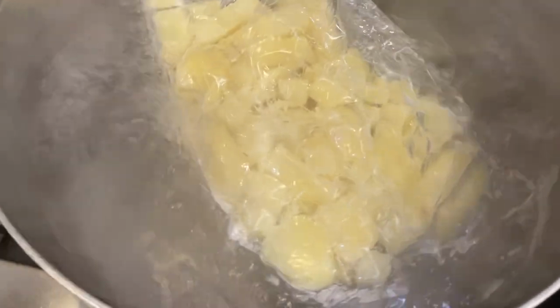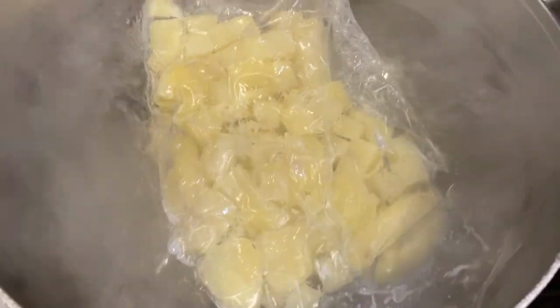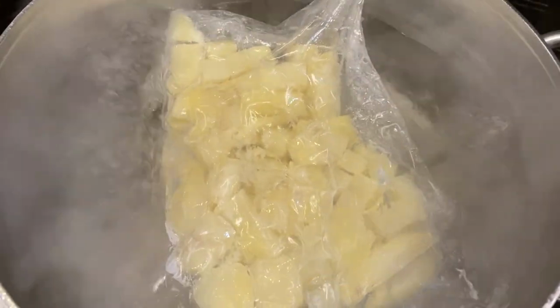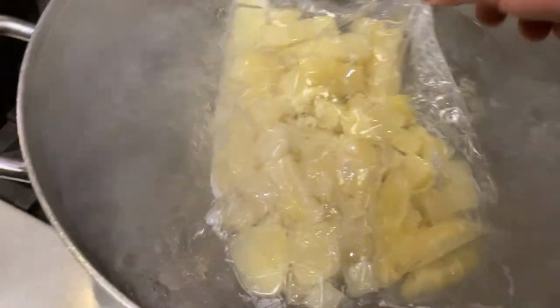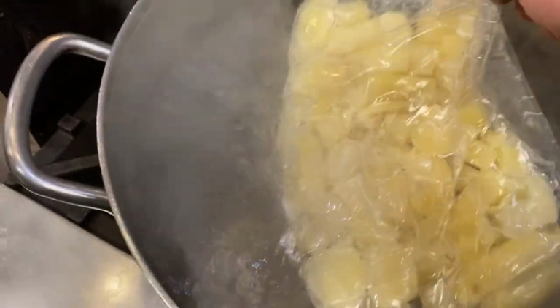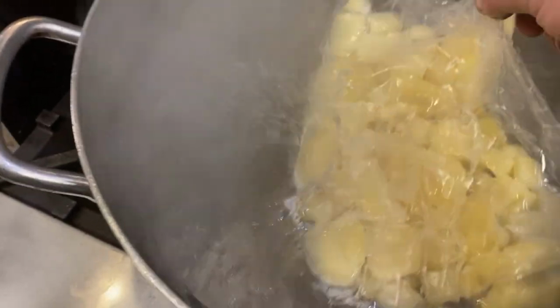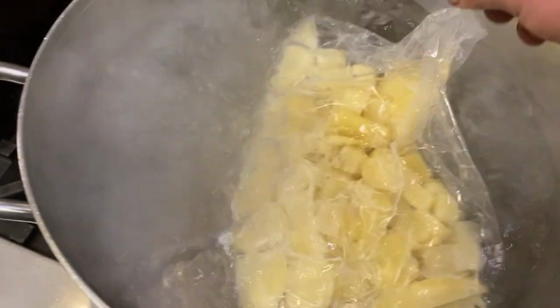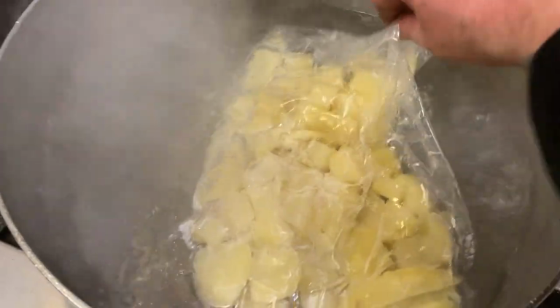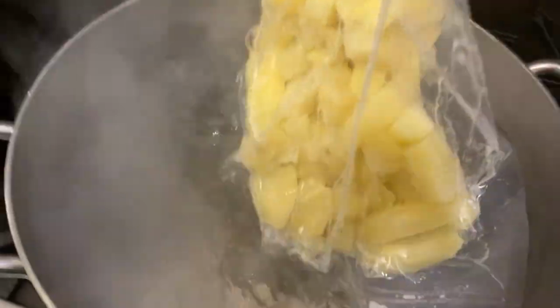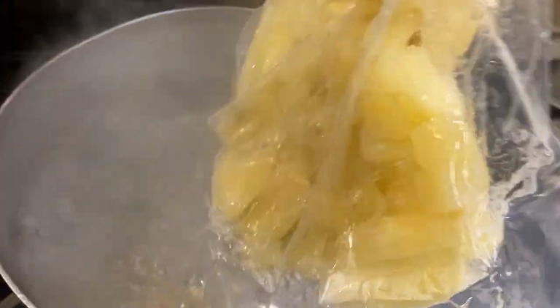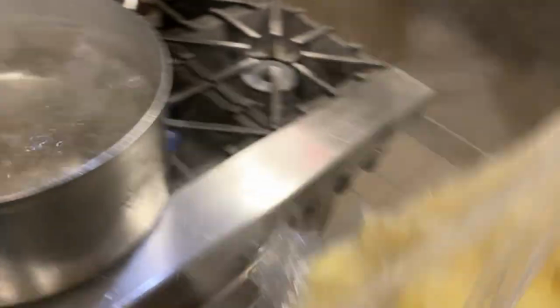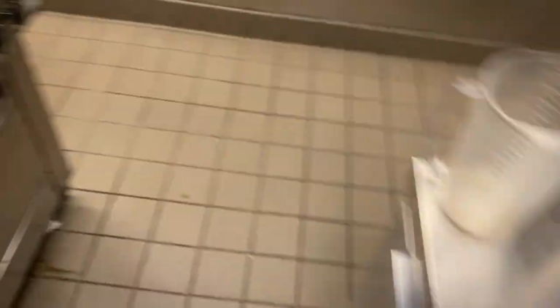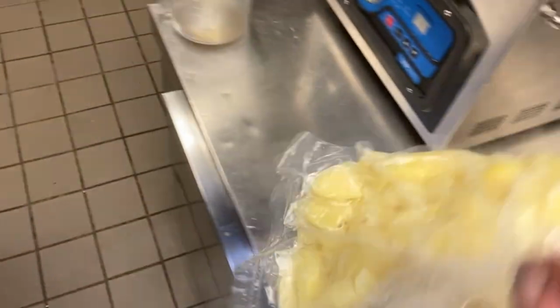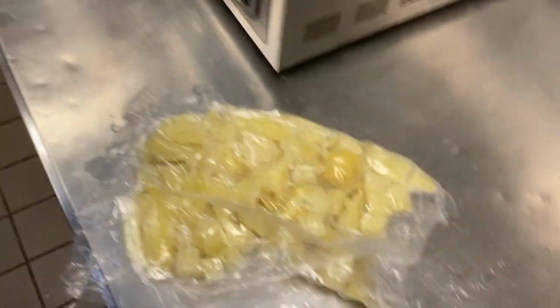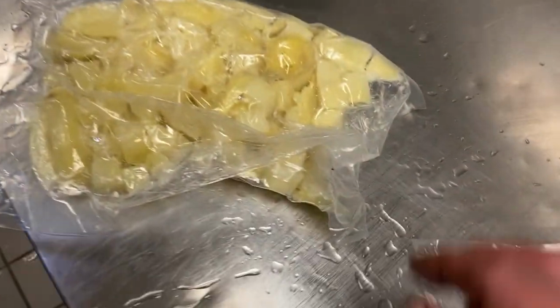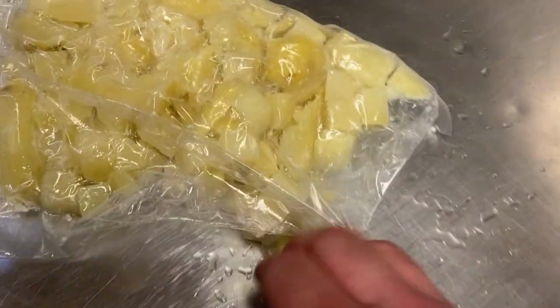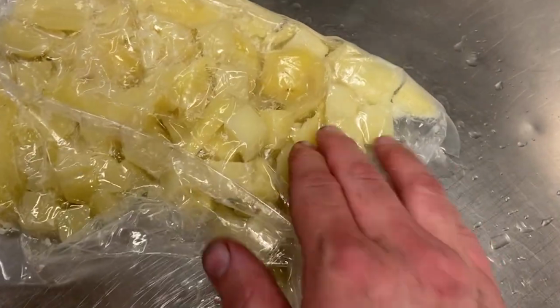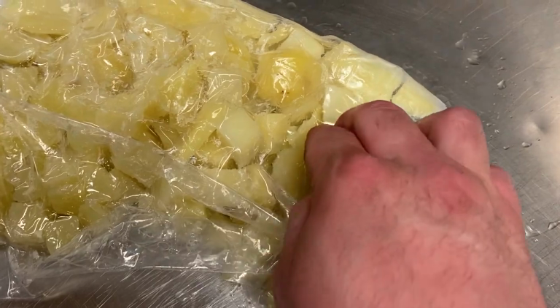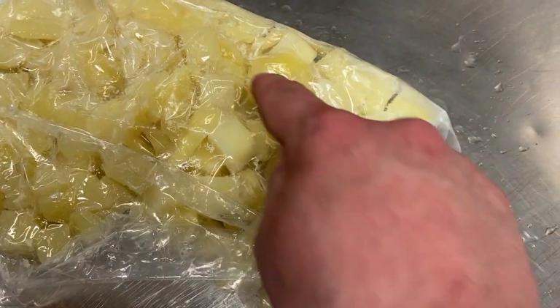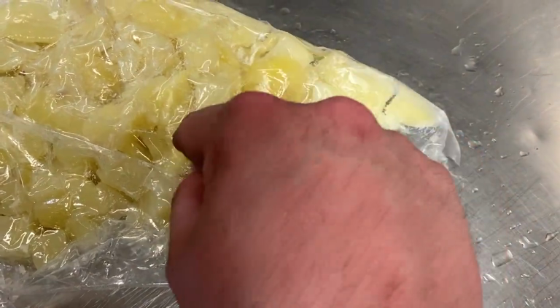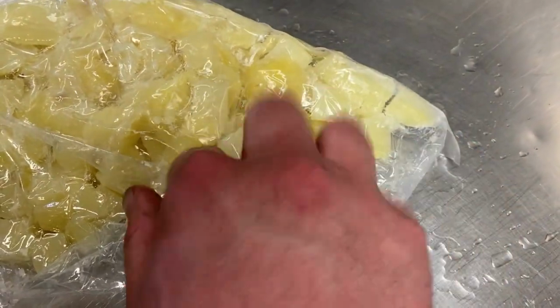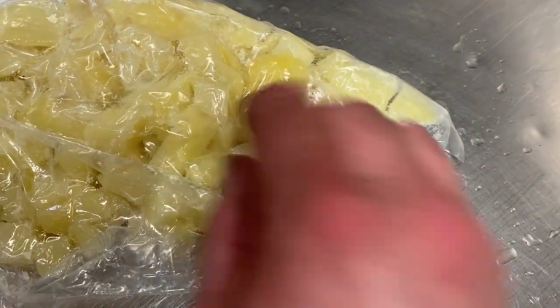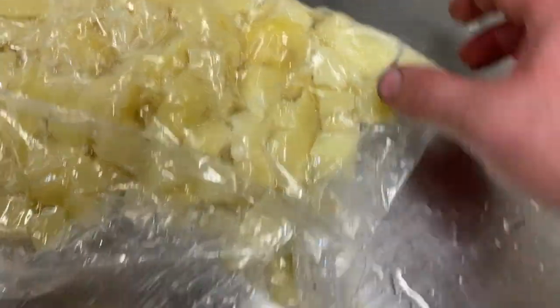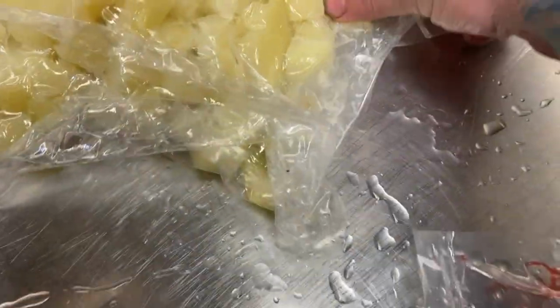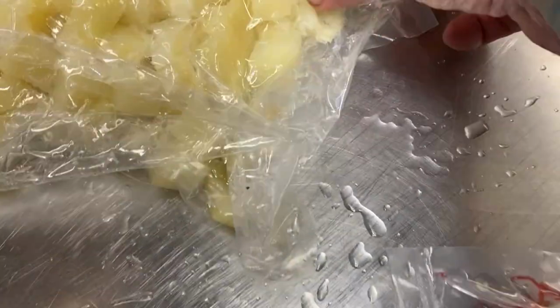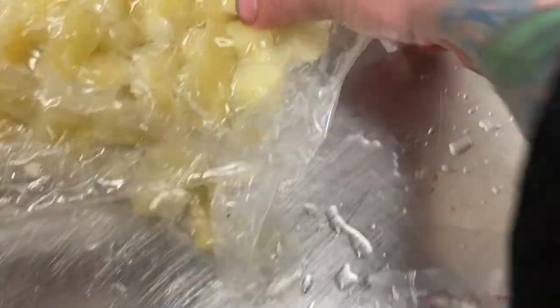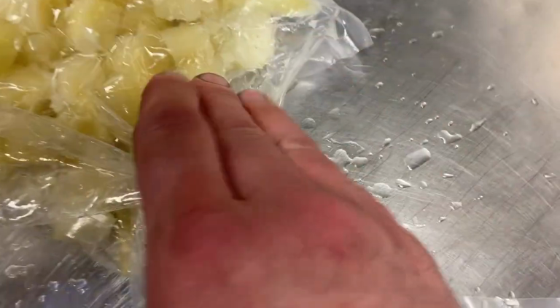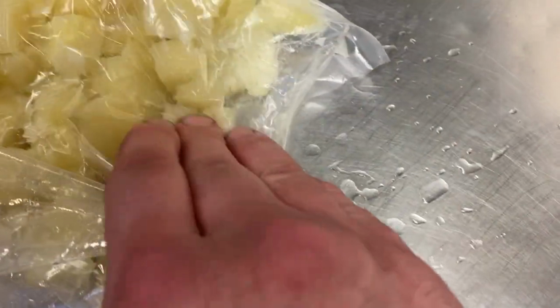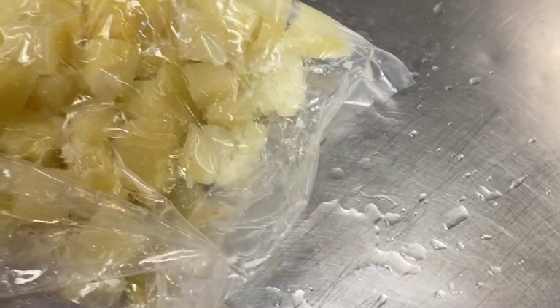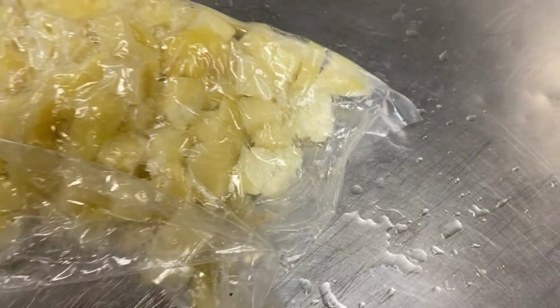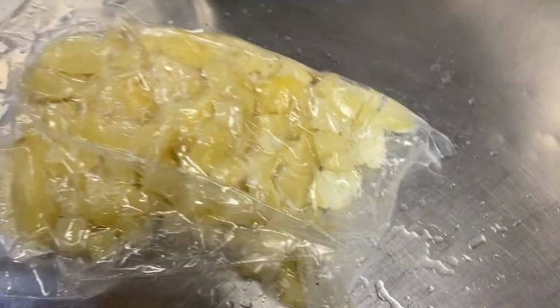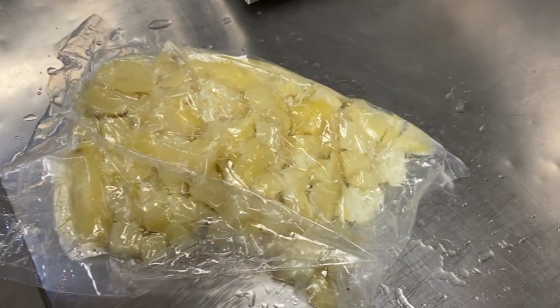So we're checking our potatoes — you can see they're boiling. You do have some expansion in the bag because of the heat, but that will collapse when you cool it. I'm just going to press on them and they are mashable. You can see these are good, these are done.